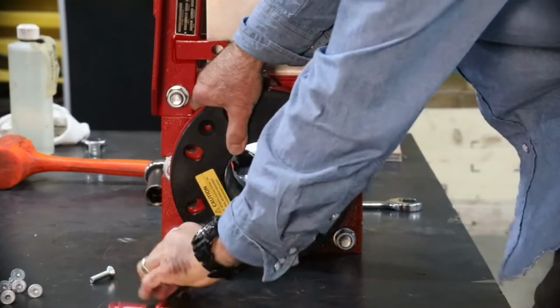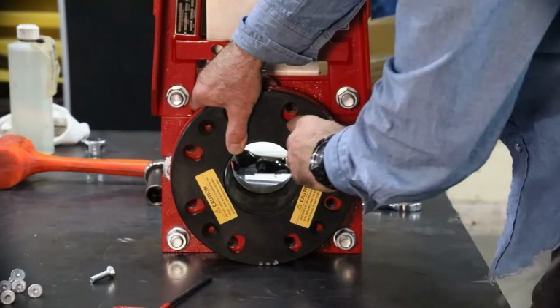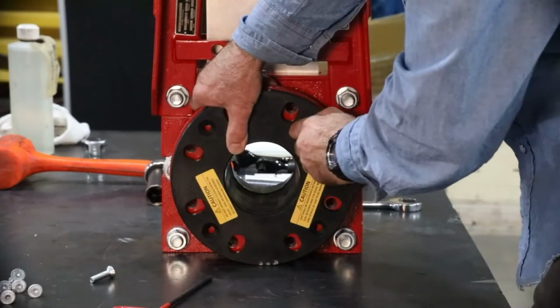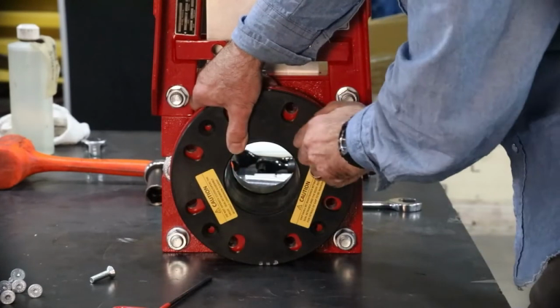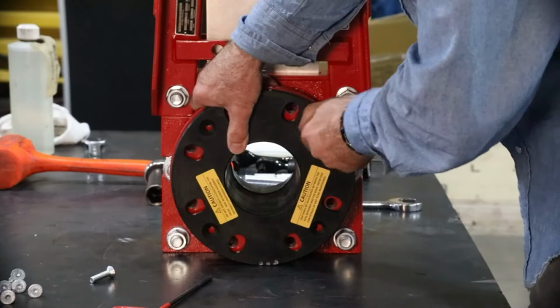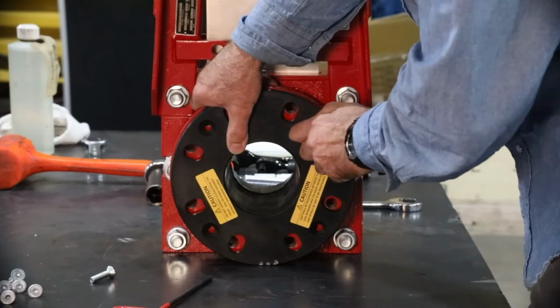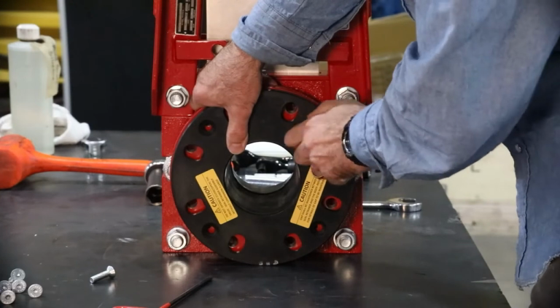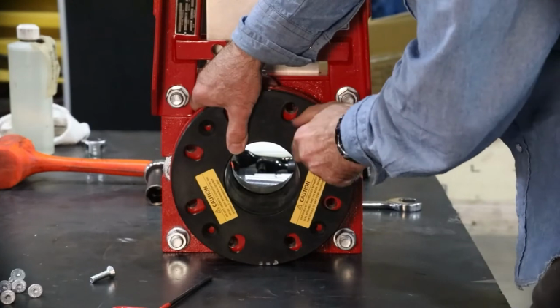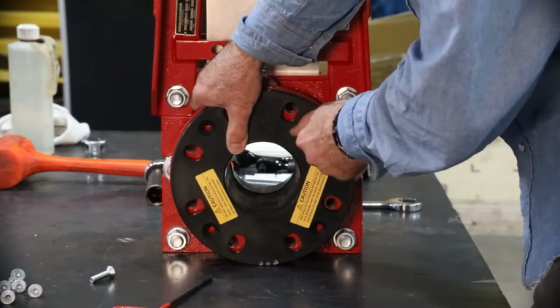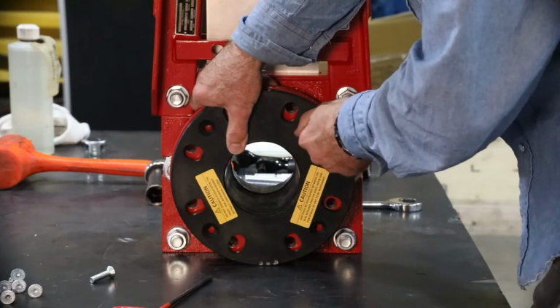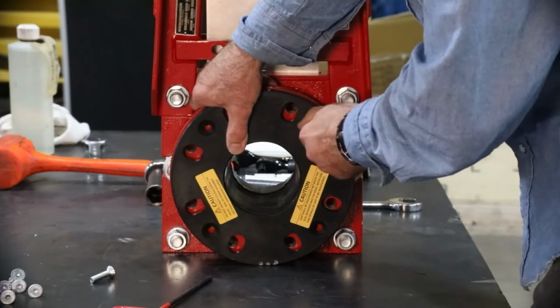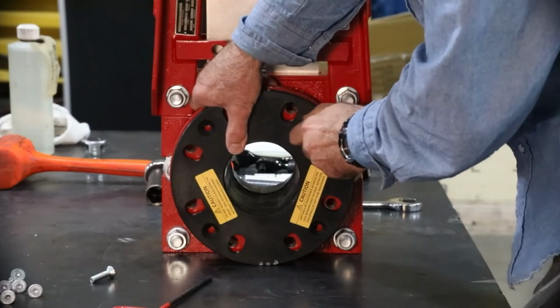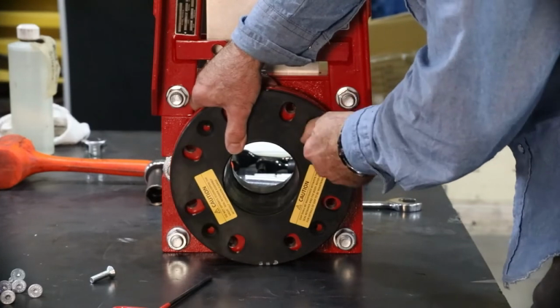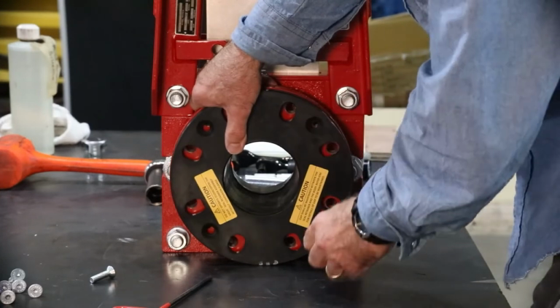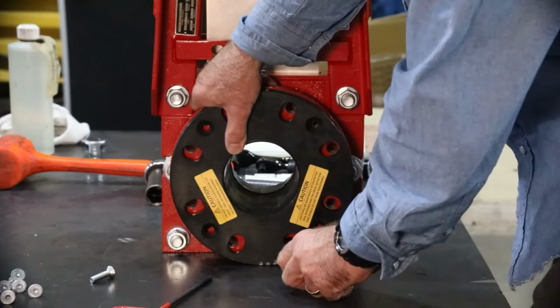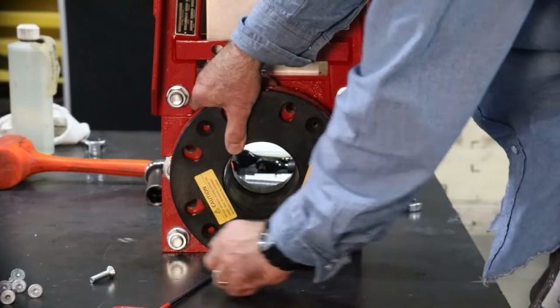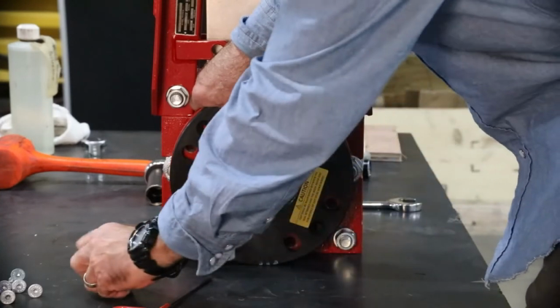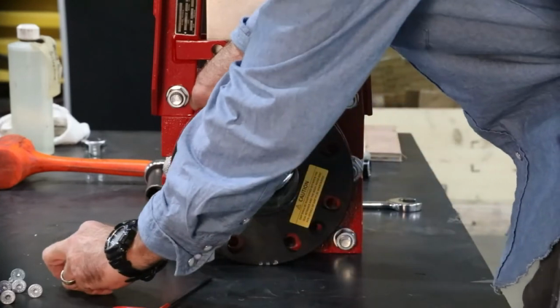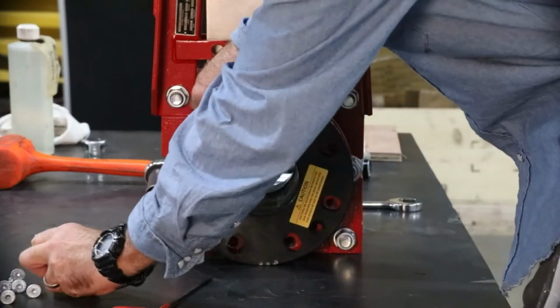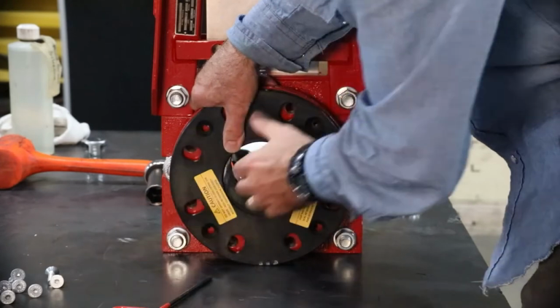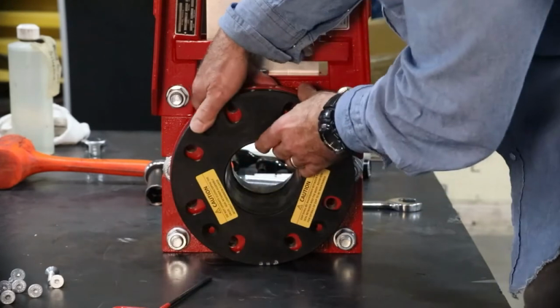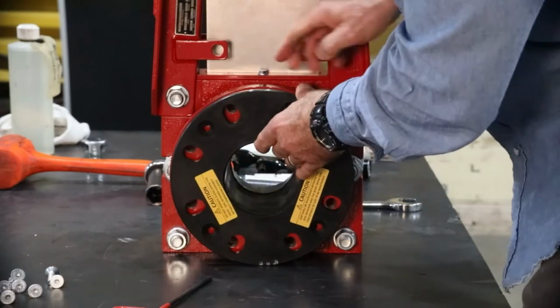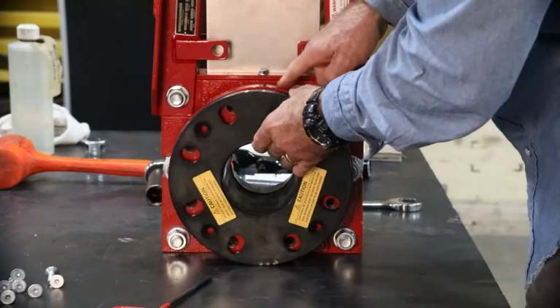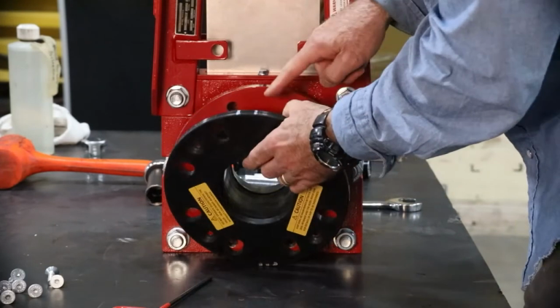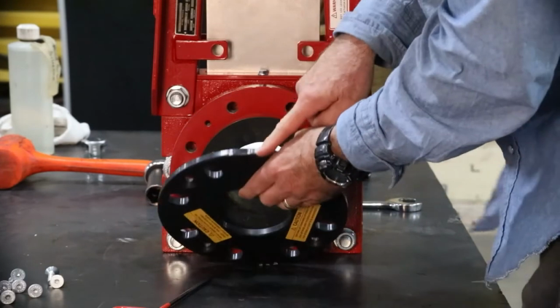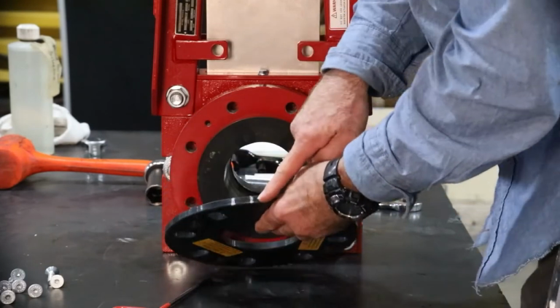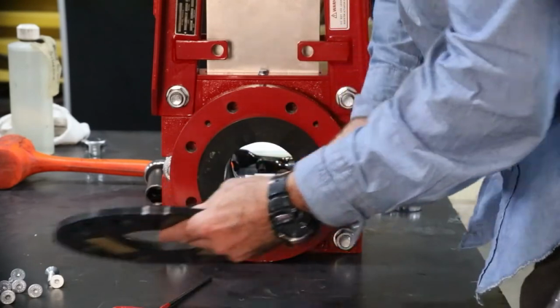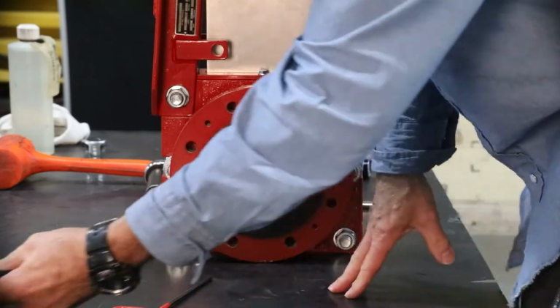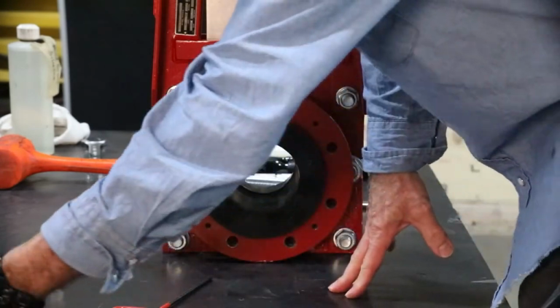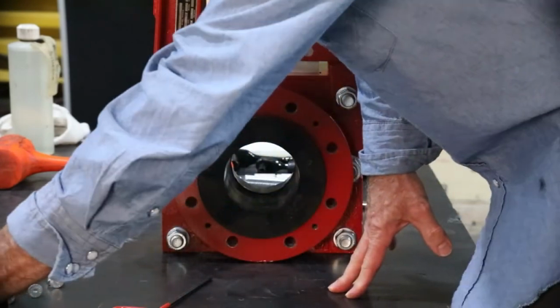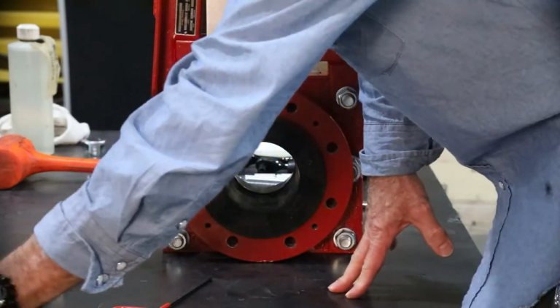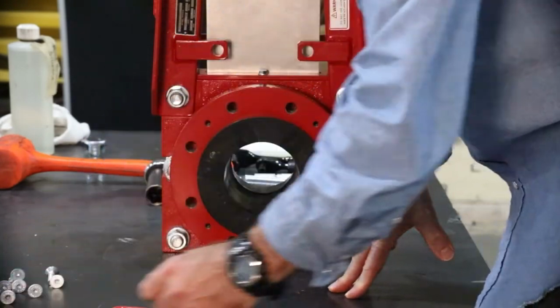Both retainer flanges are now removed. At this time, it is easiest to mark the sleeves as previously noted if you want Bray Engineering to perform additional analysis on the sleeve wear or damage.